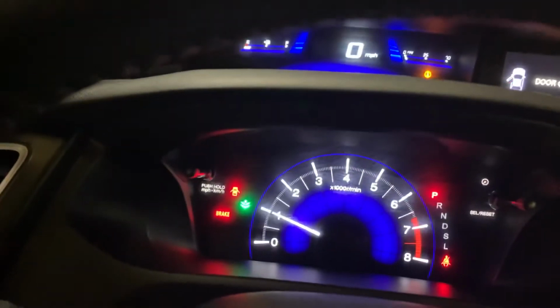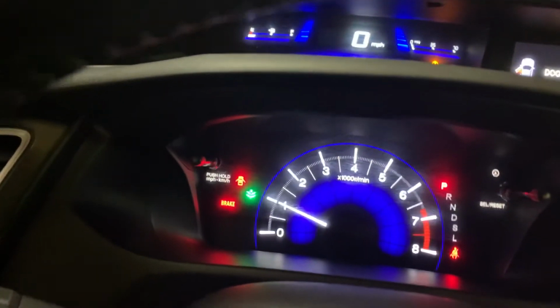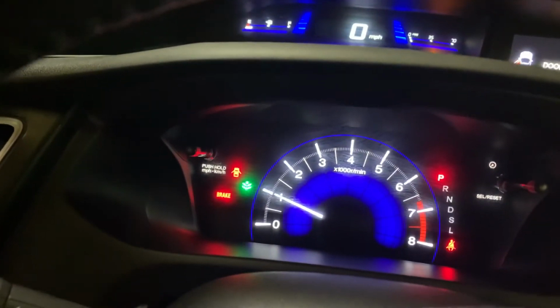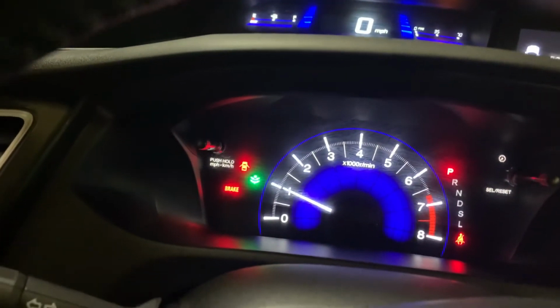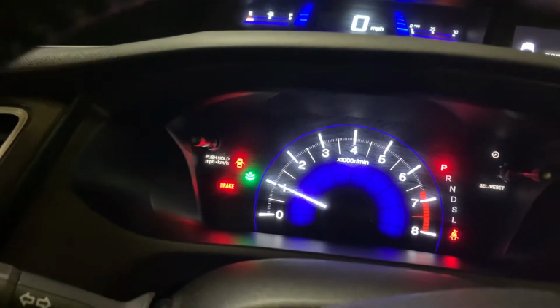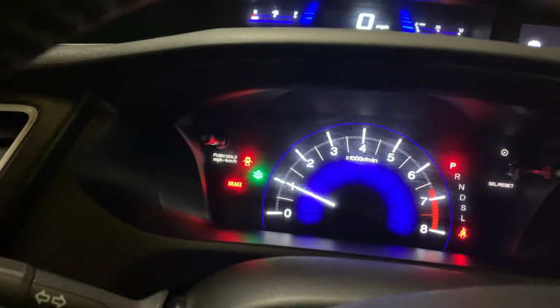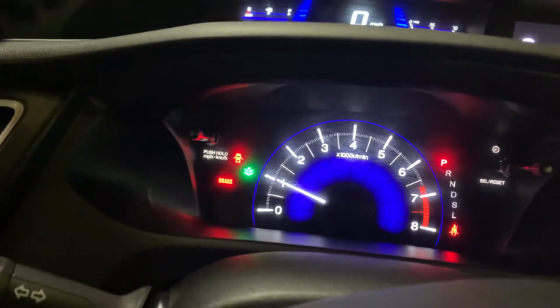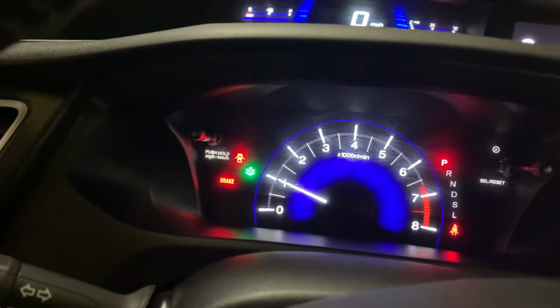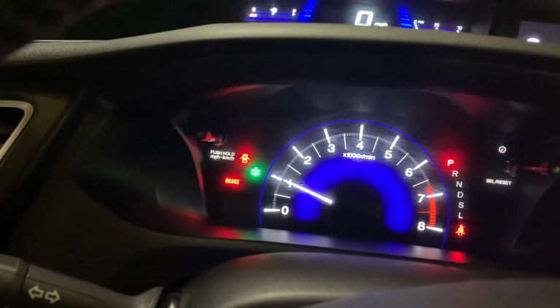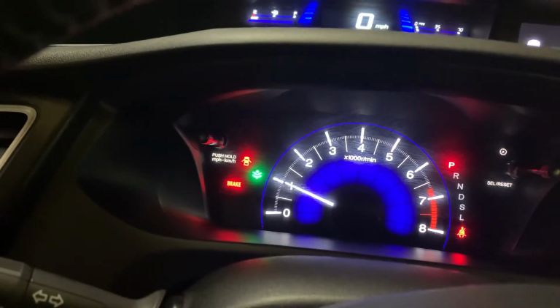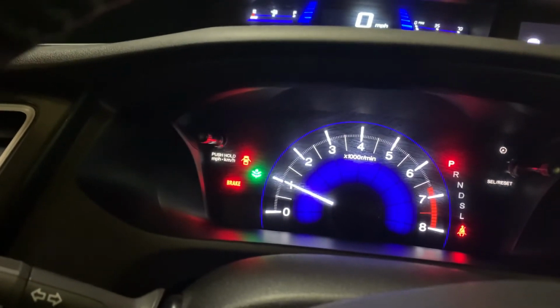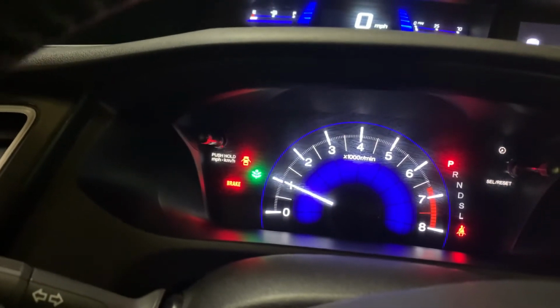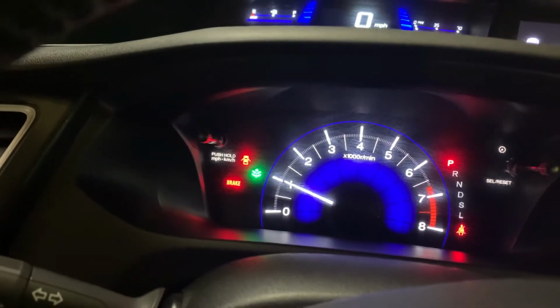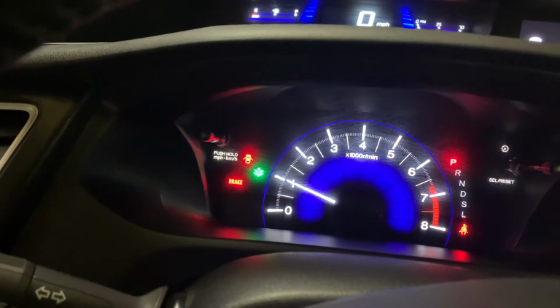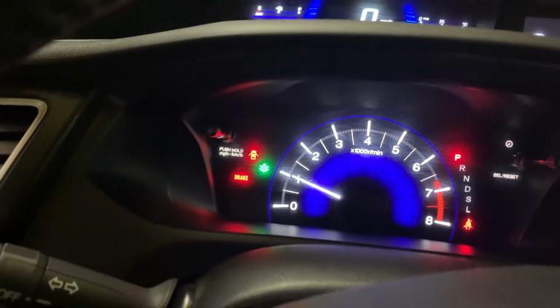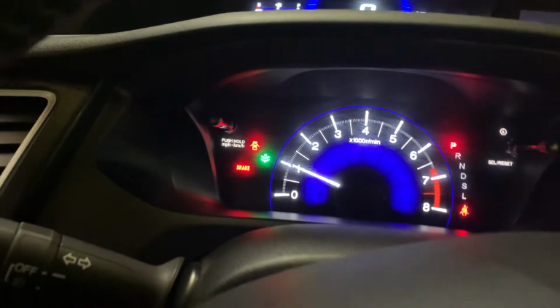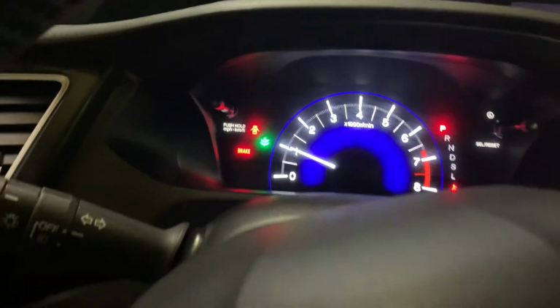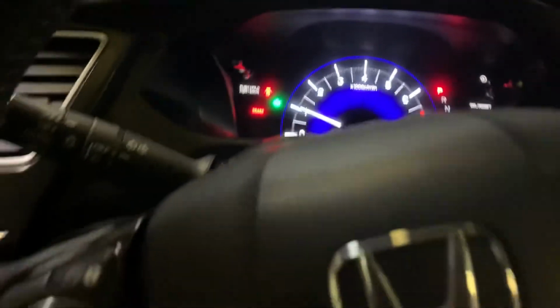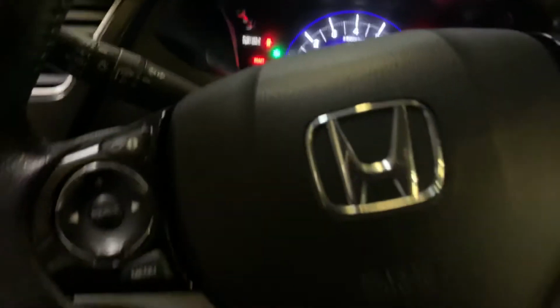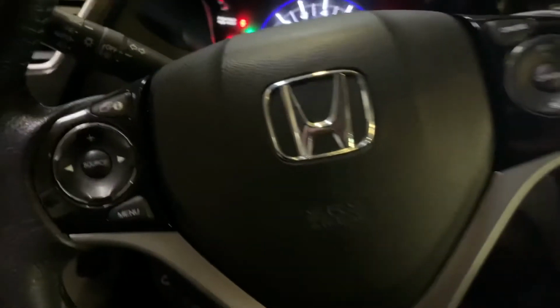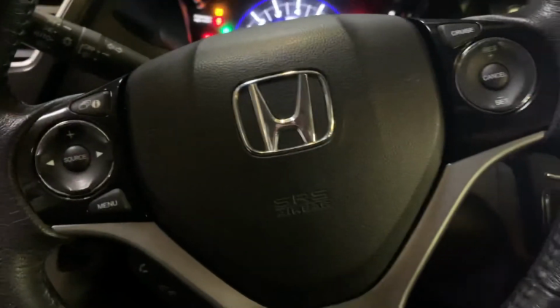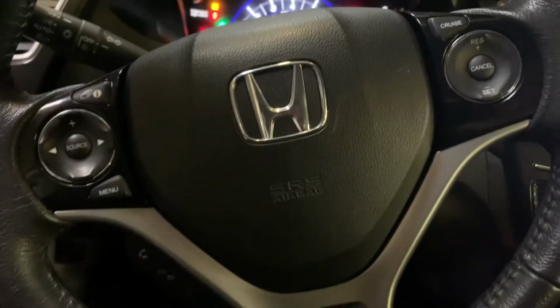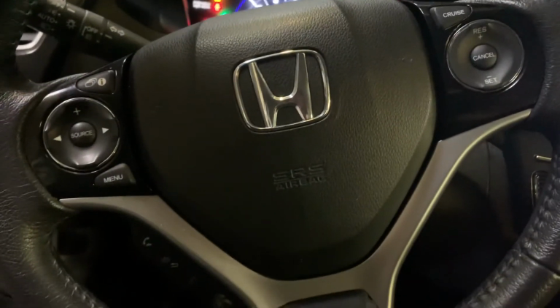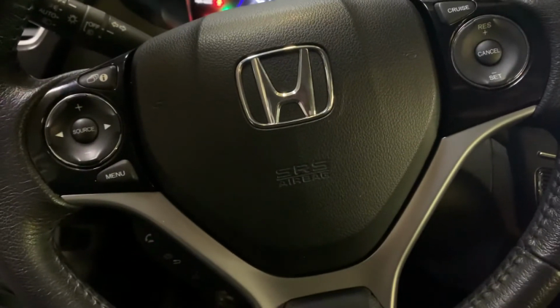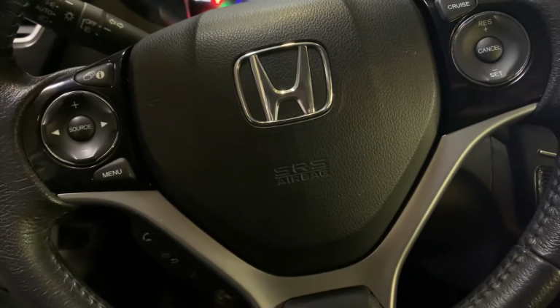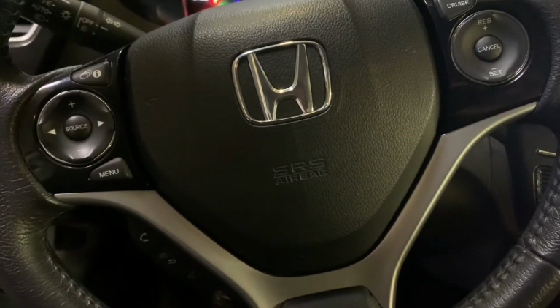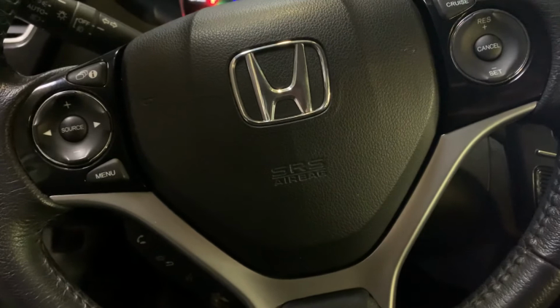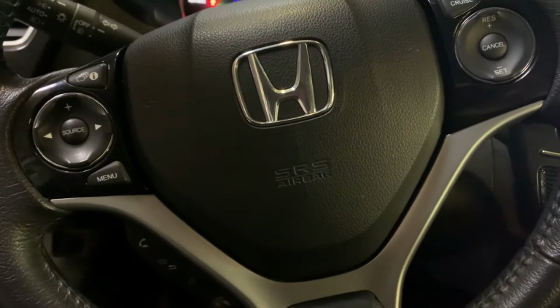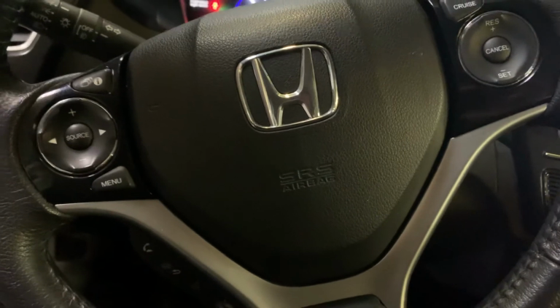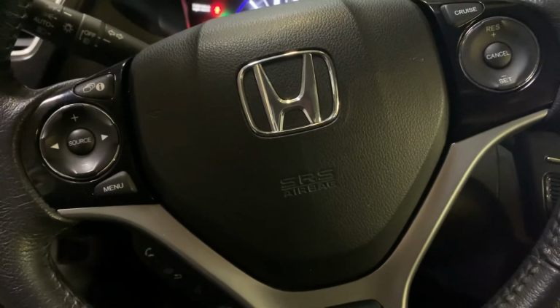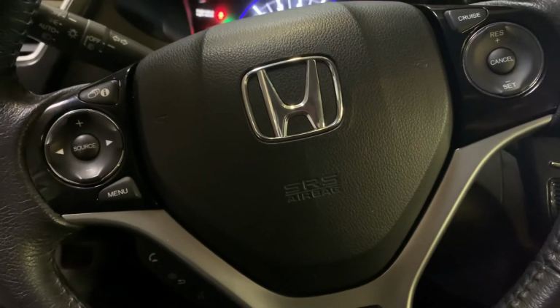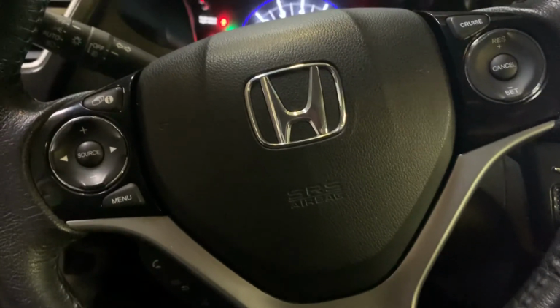Taking a look down here, you have your lower cluster, and all your steering wheel mounted controls are there to control everything.